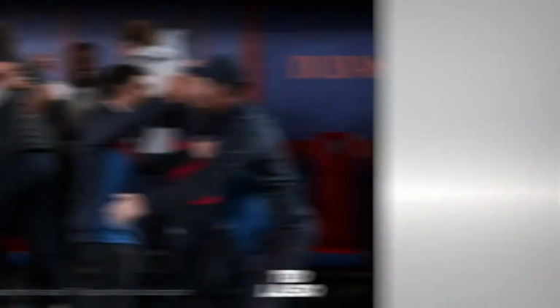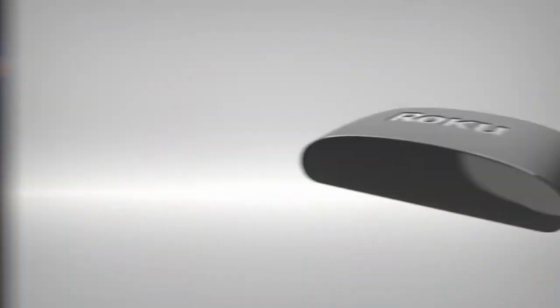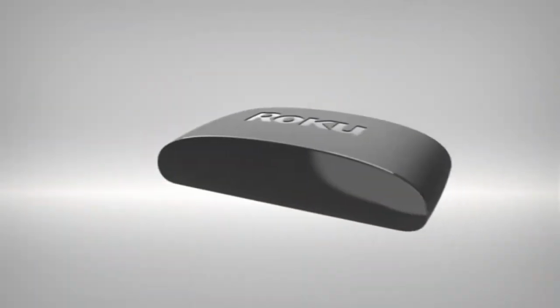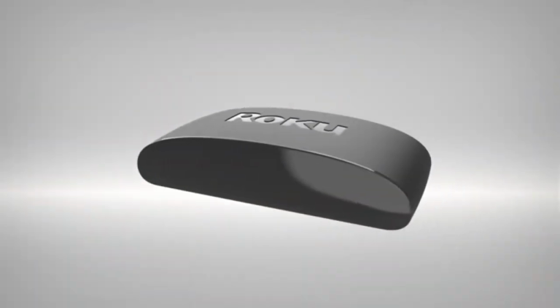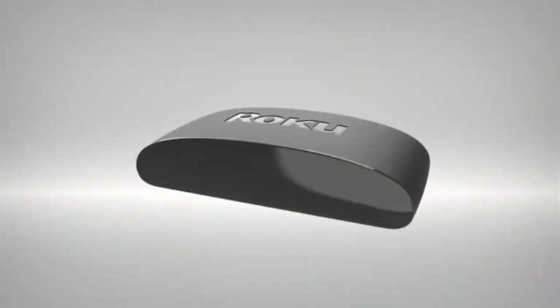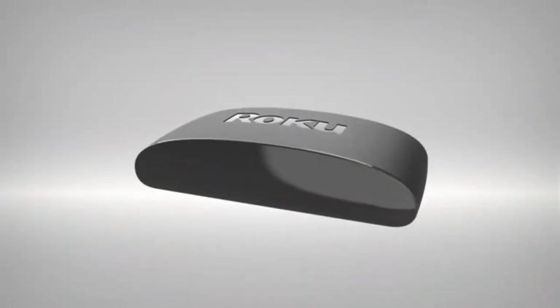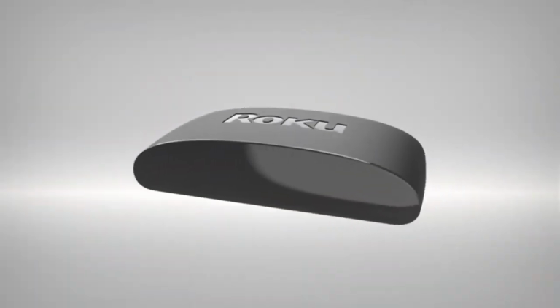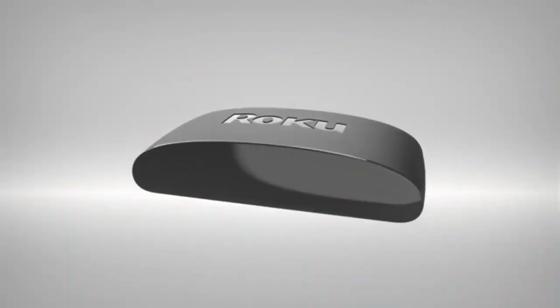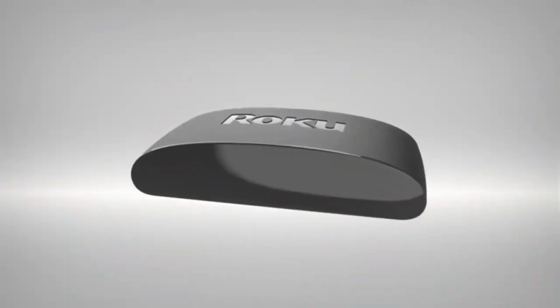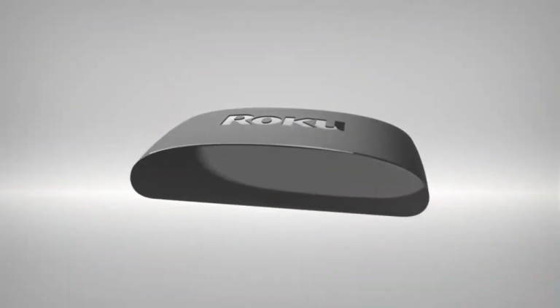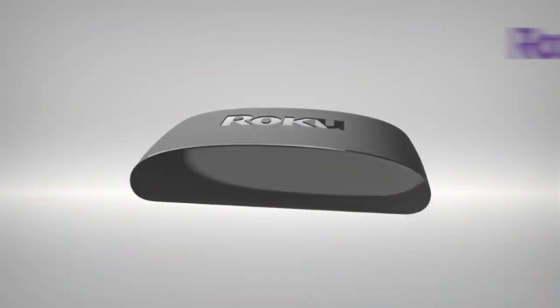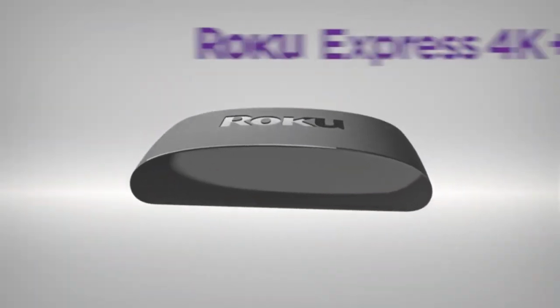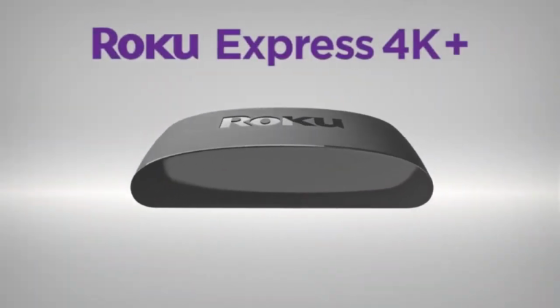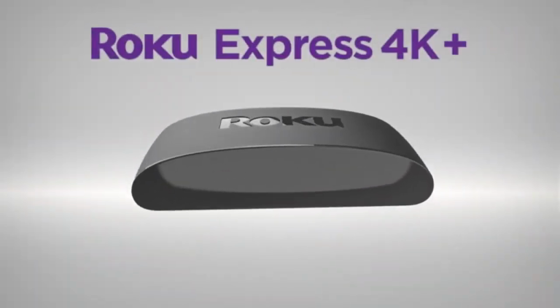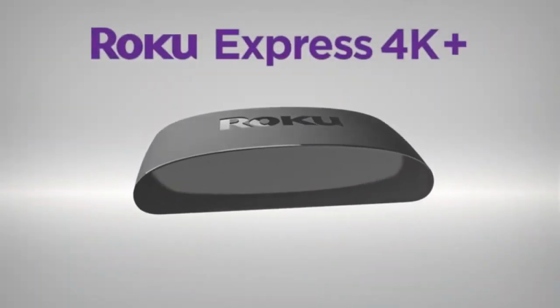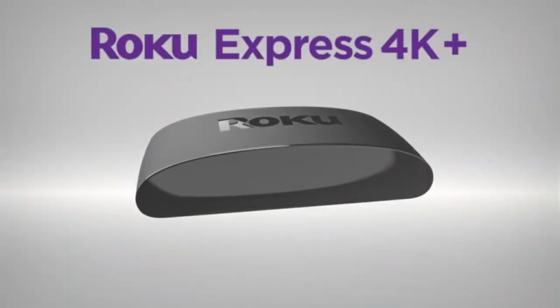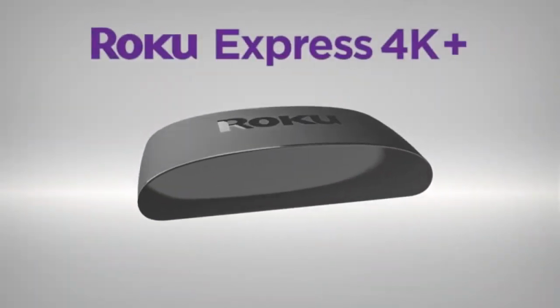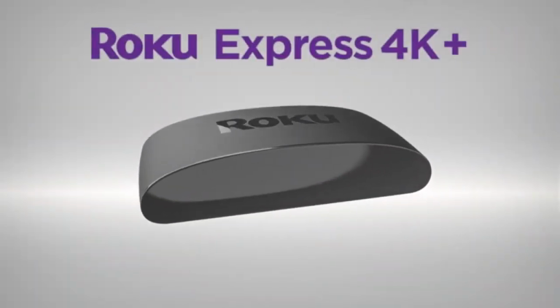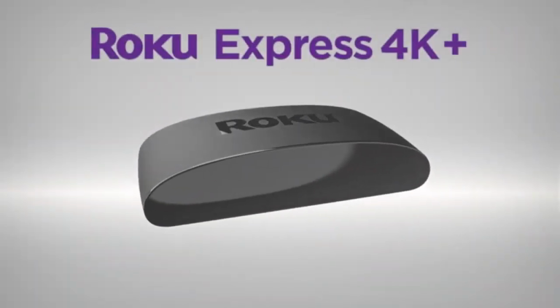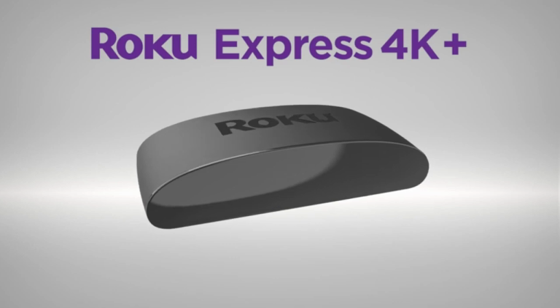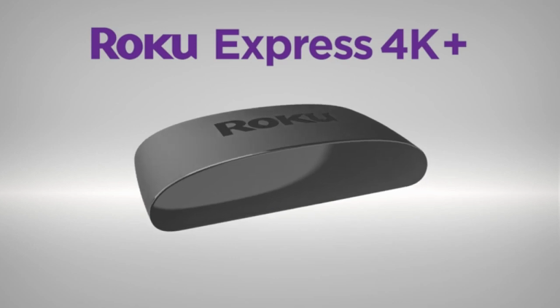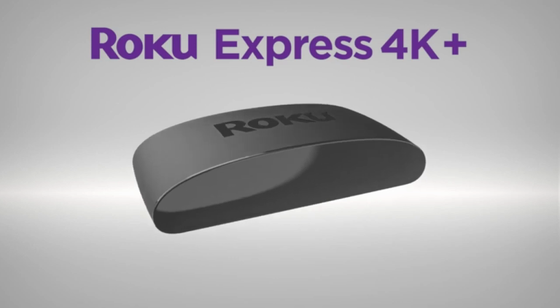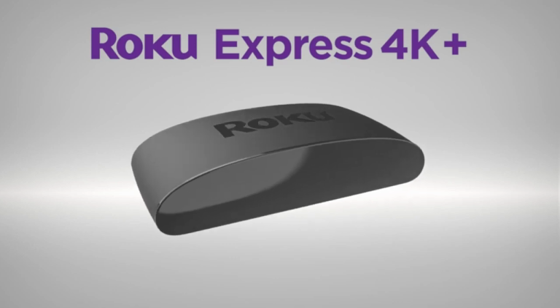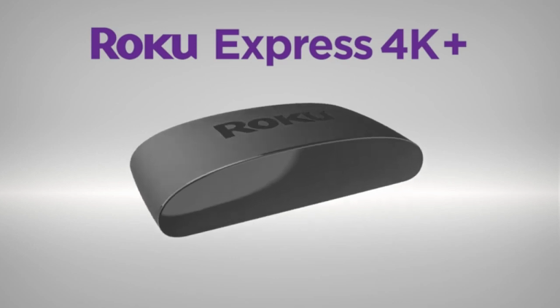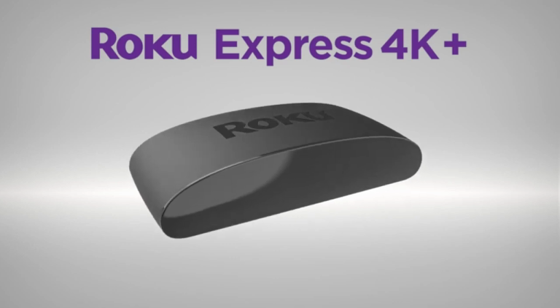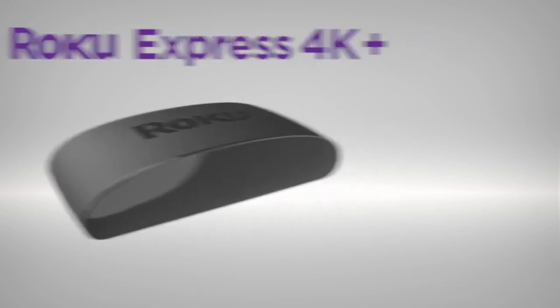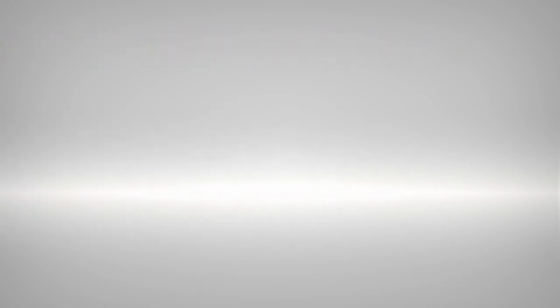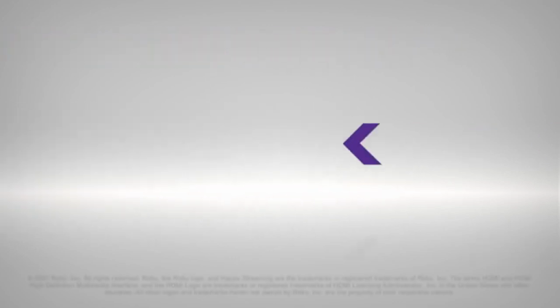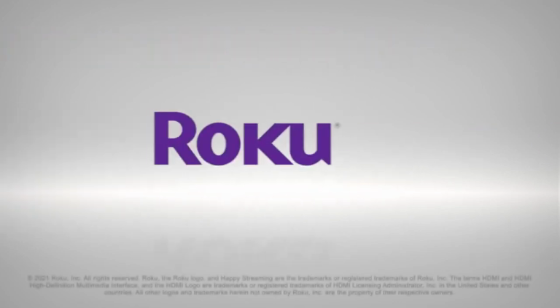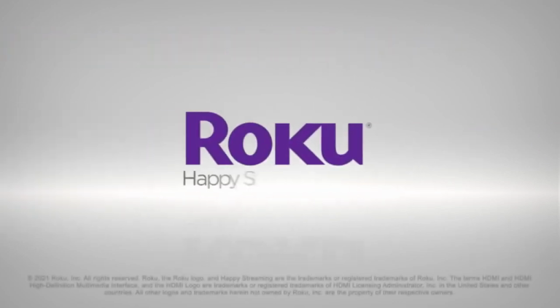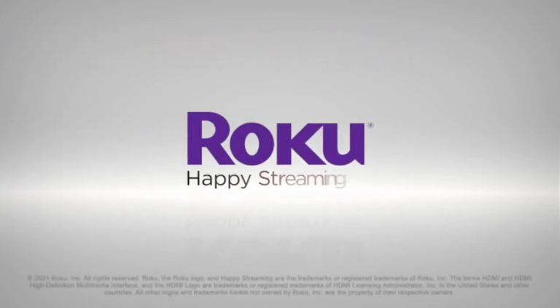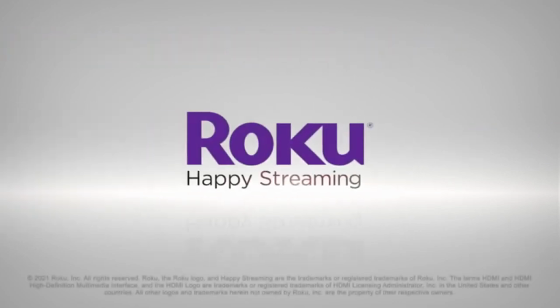For fast 4K streaming with the voice remote, nothing beats the value of Roku Express 4K Plus. Happy streaming!